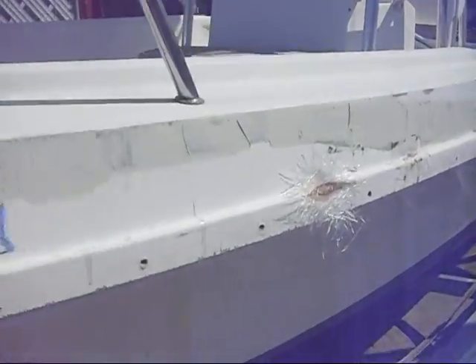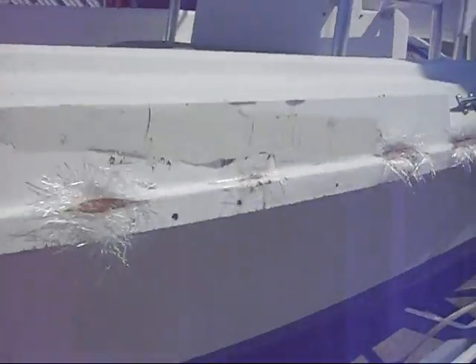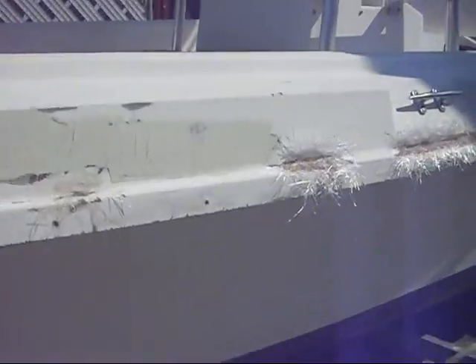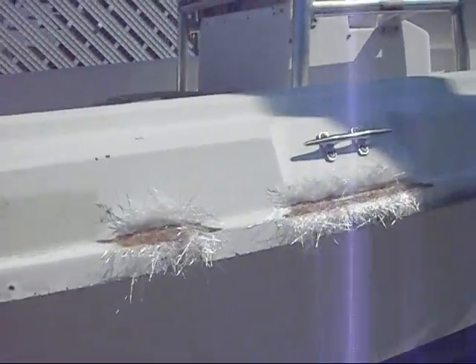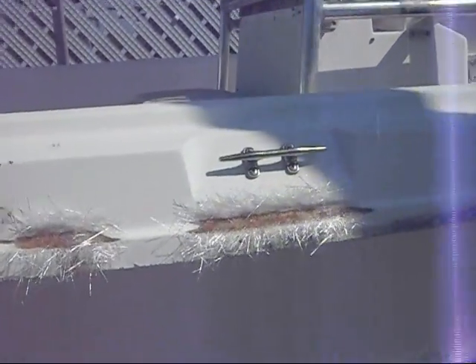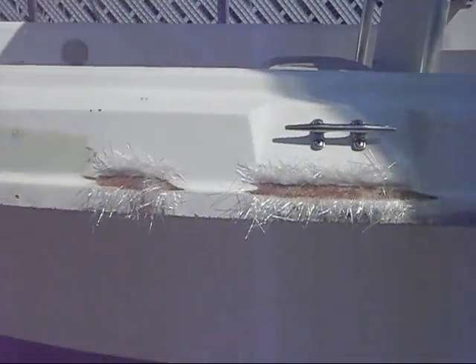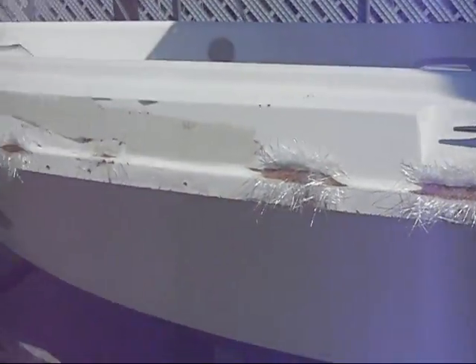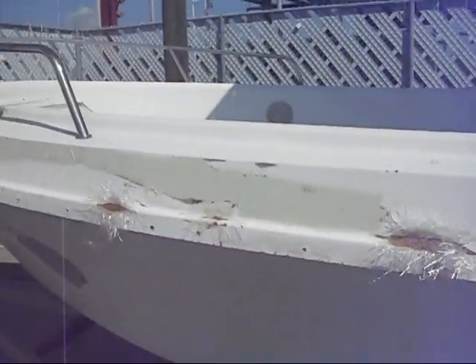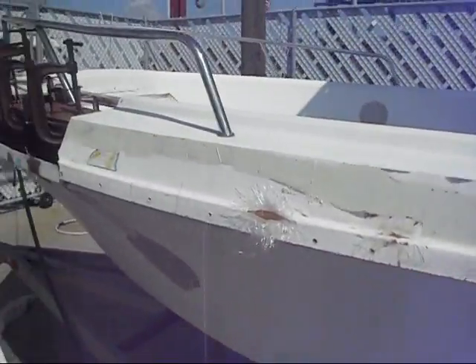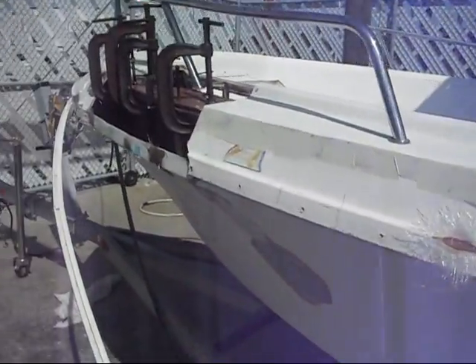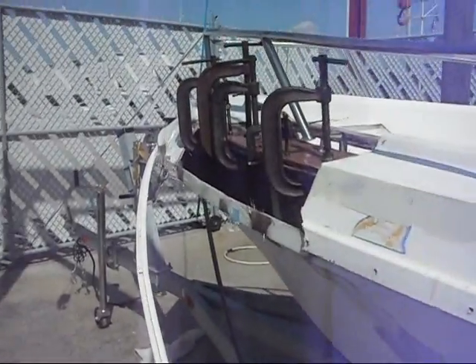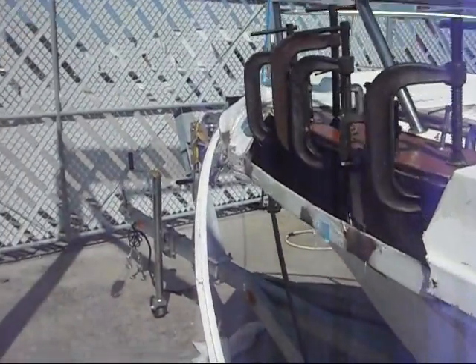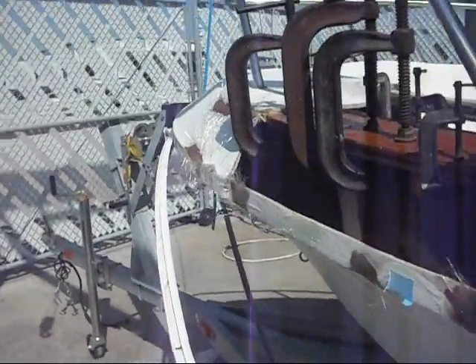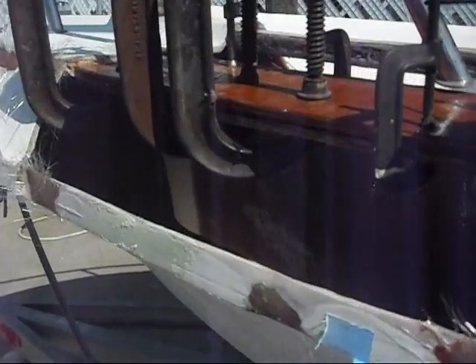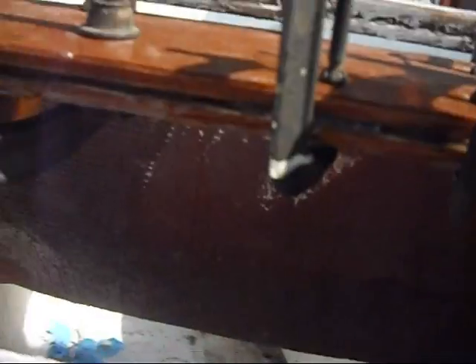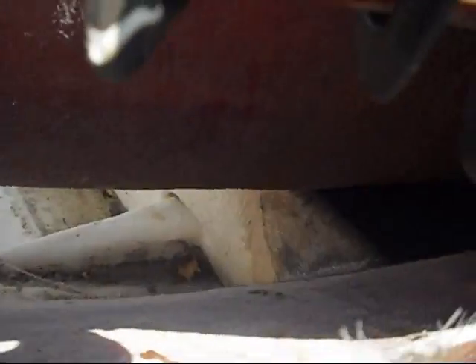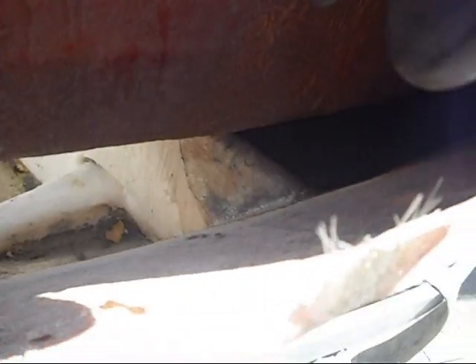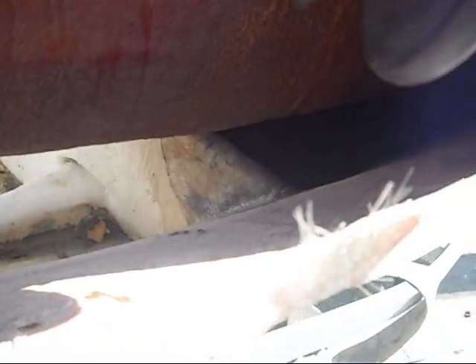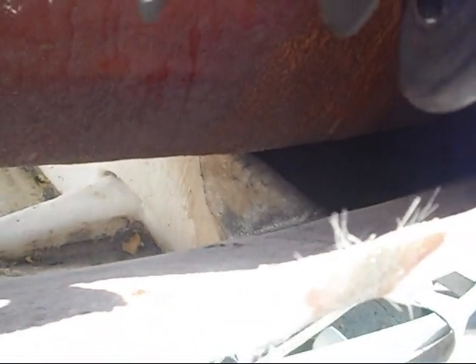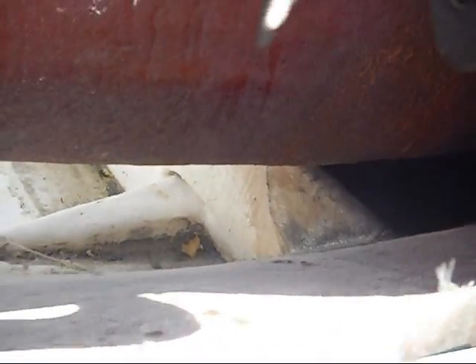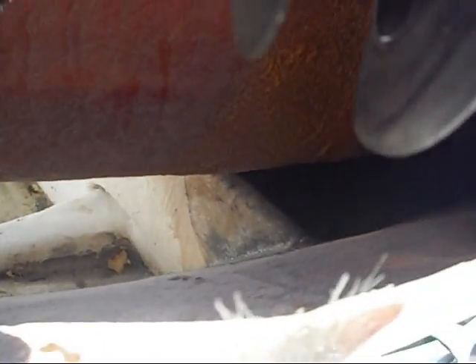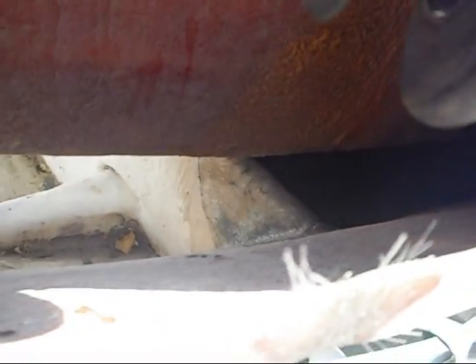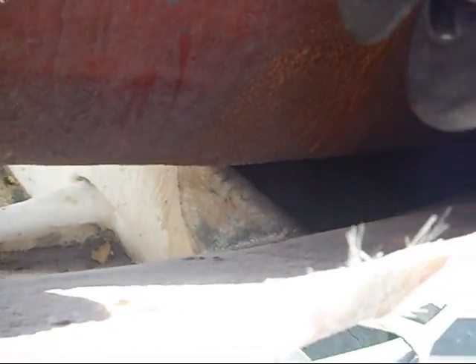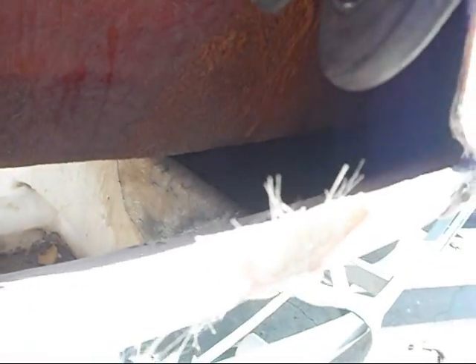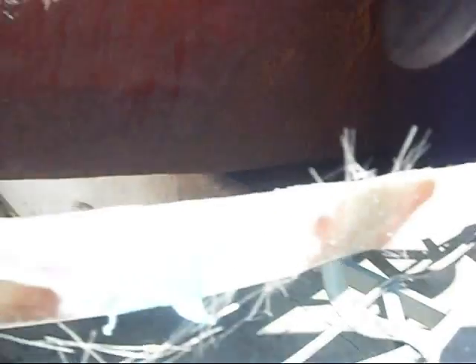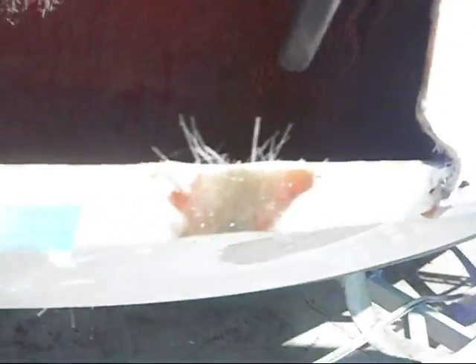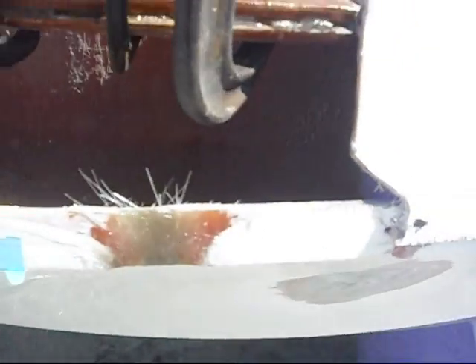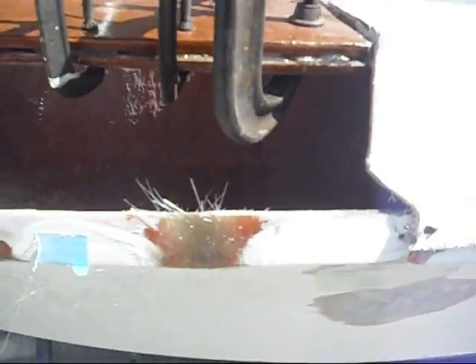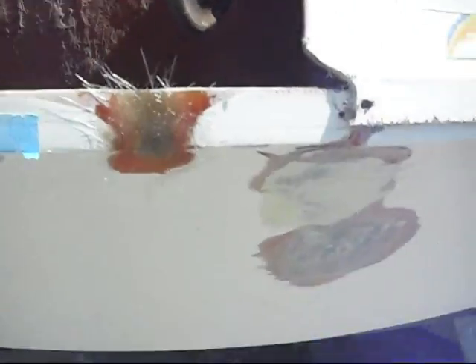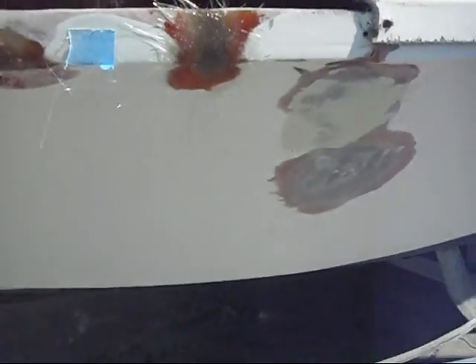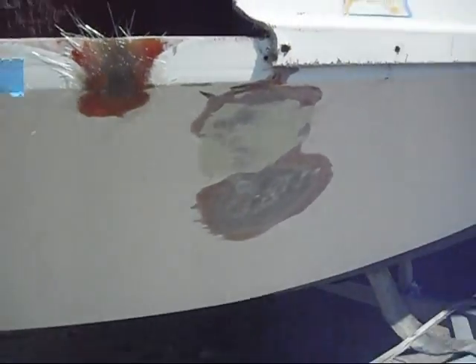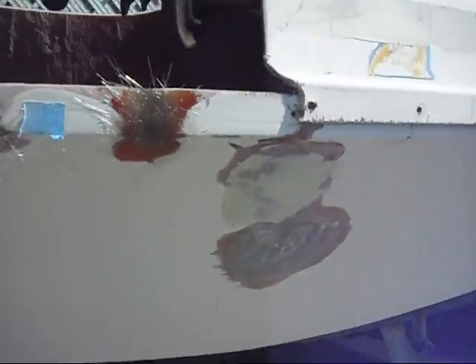Coming along nicely. We'll be finished soon. There's a reinforcement on the bulkhead, popping a hole through the side of the boat like they tend to do.